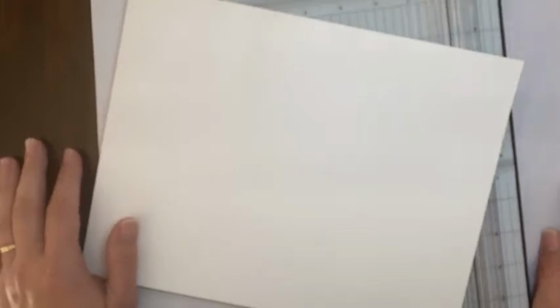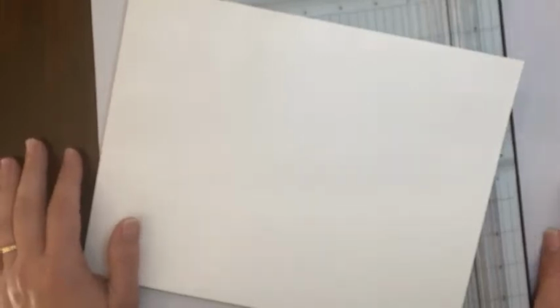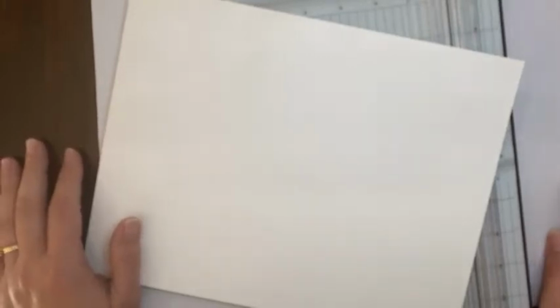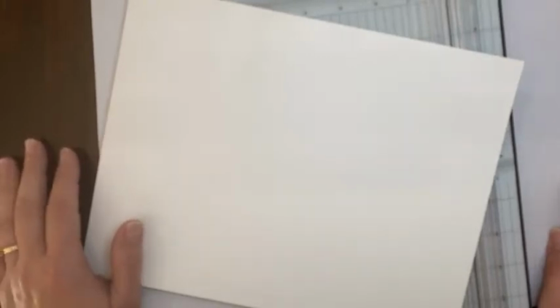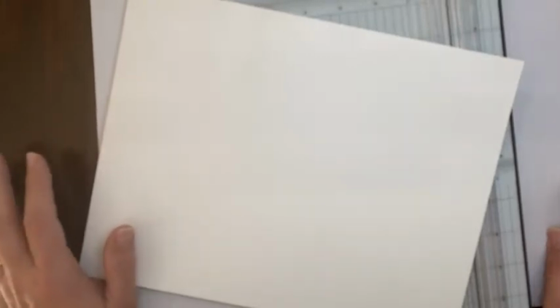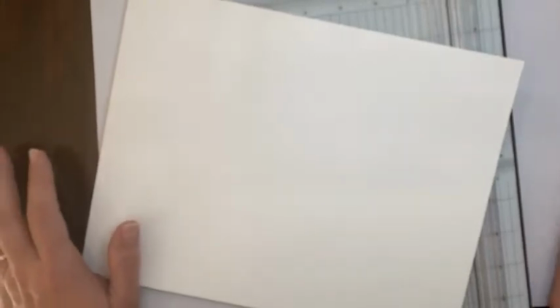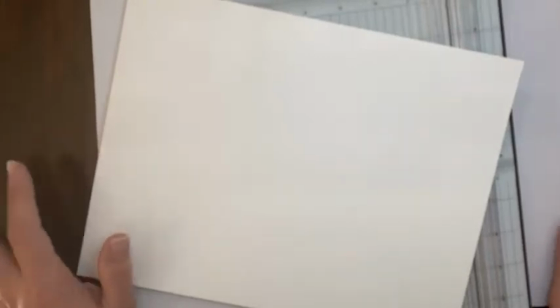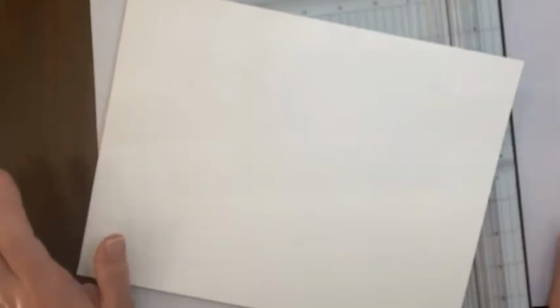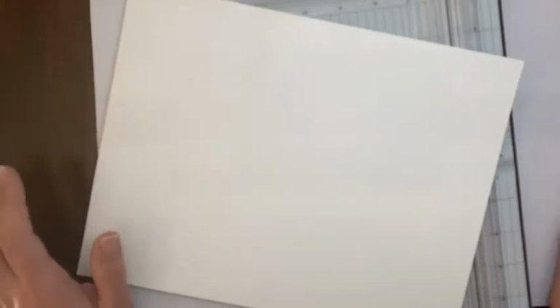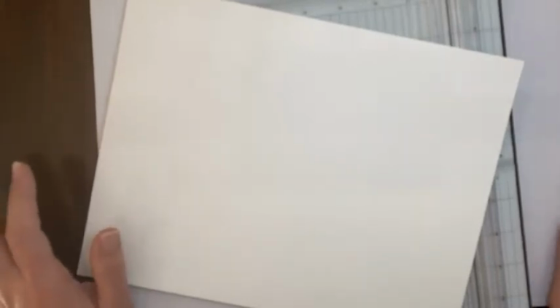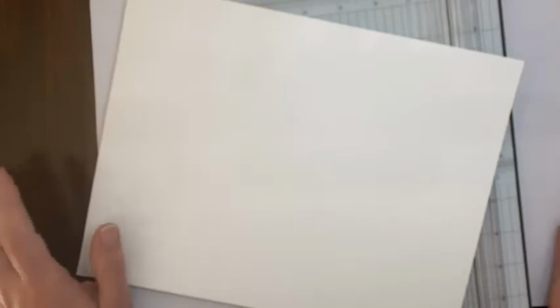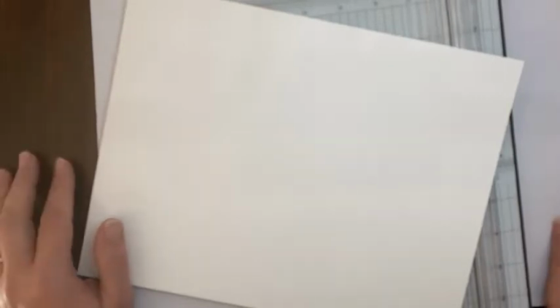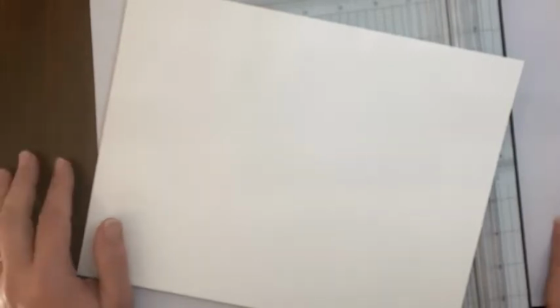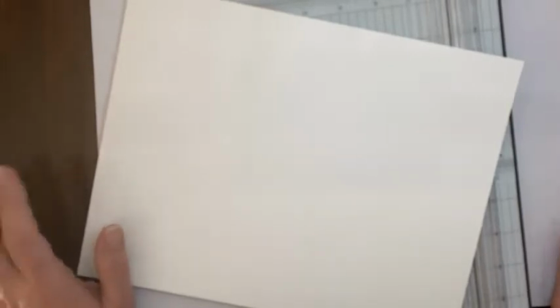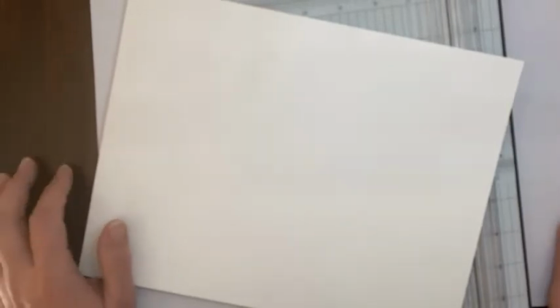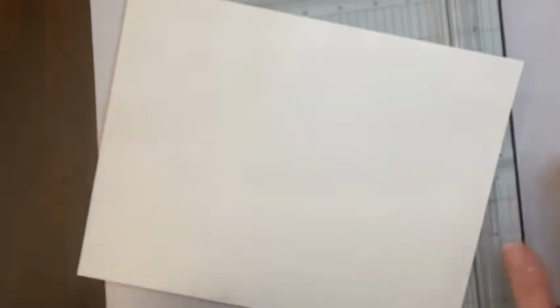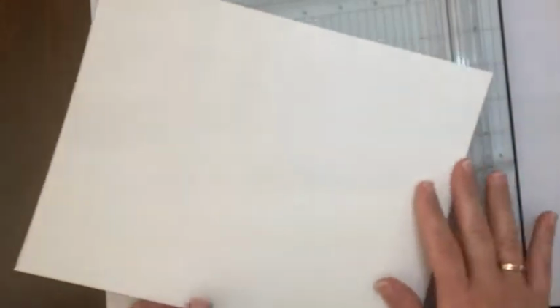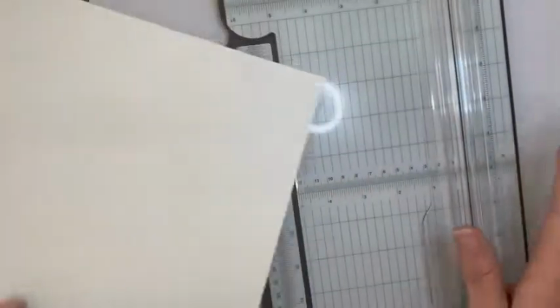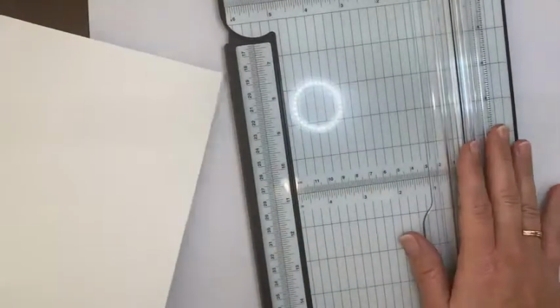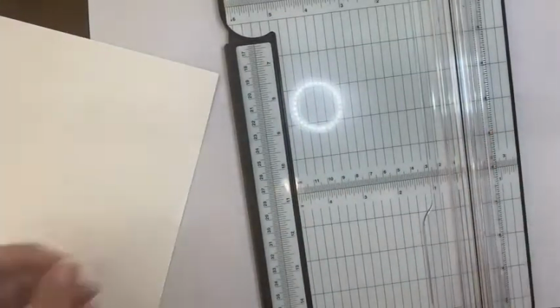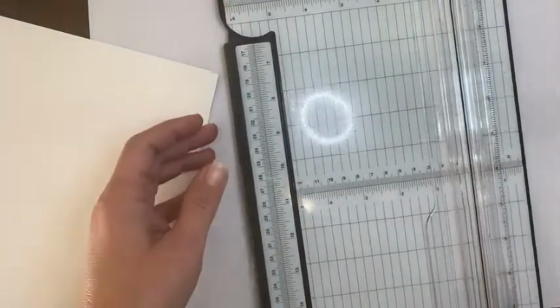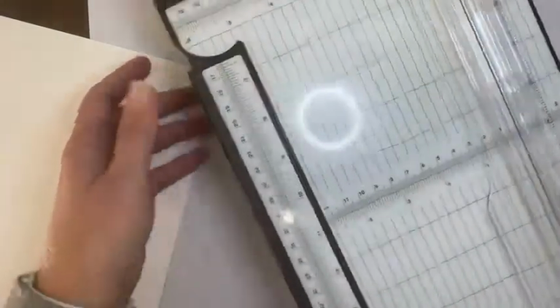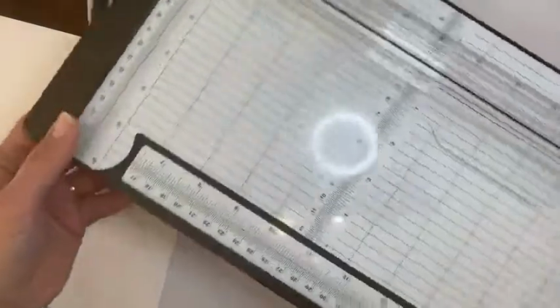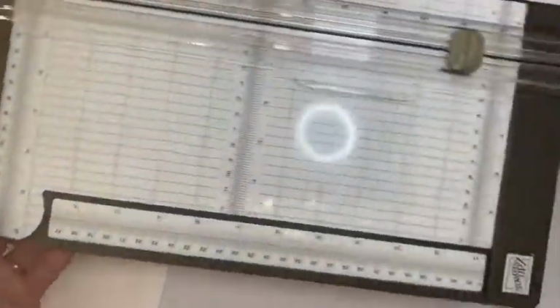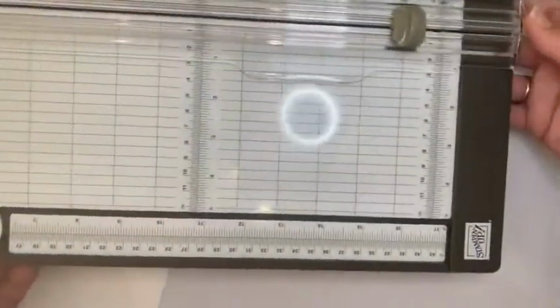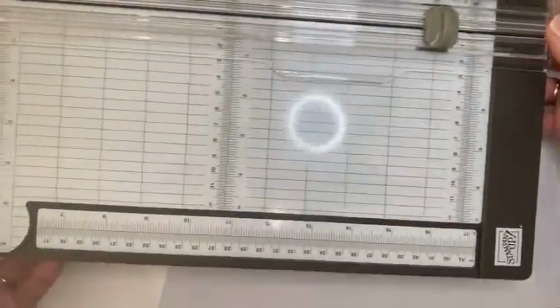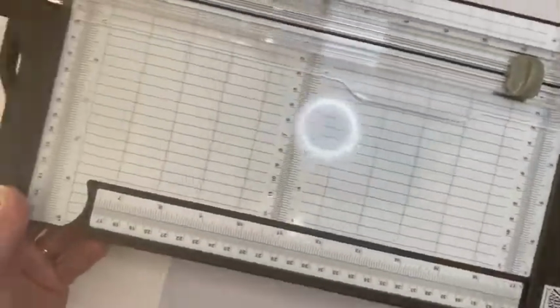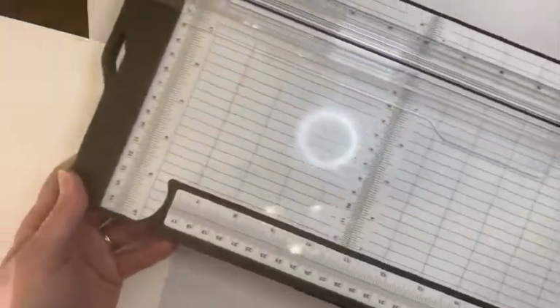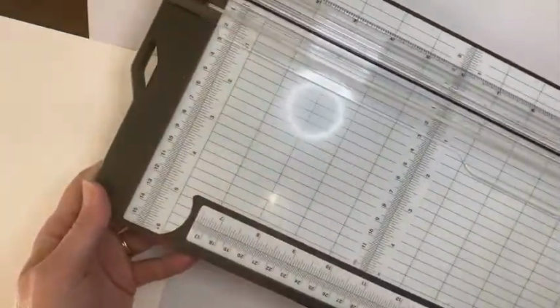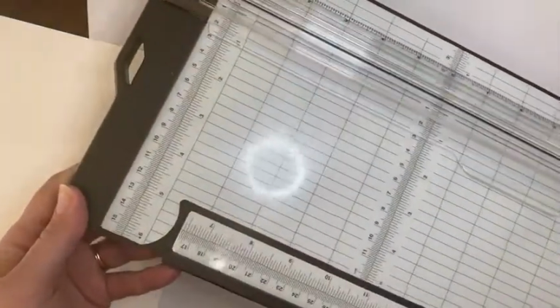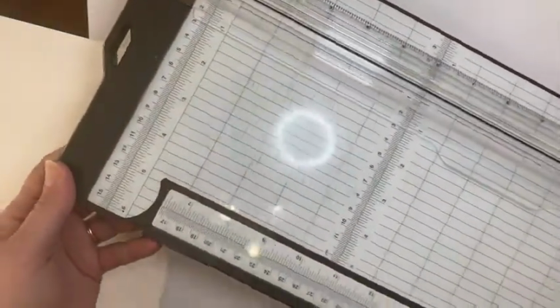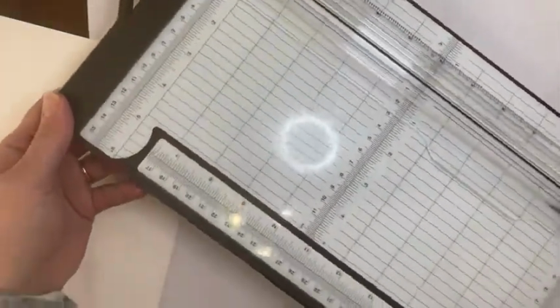Hi there, it's Jodi and welcome to episode 4 of Tuesday Tips. Today I'm going to be talking about our Stampin' Up! paper trimmer. So I'll just kind of put it this way so you can see the whole thing before I start using it.